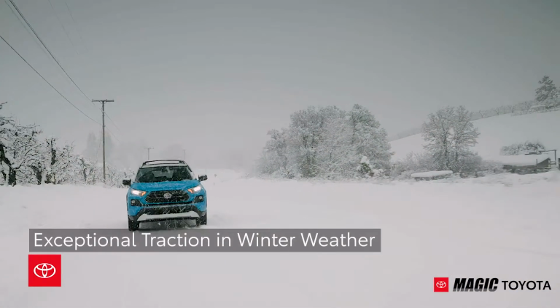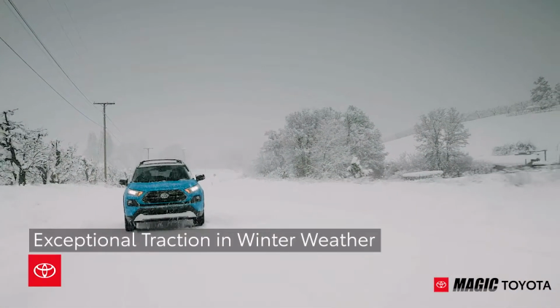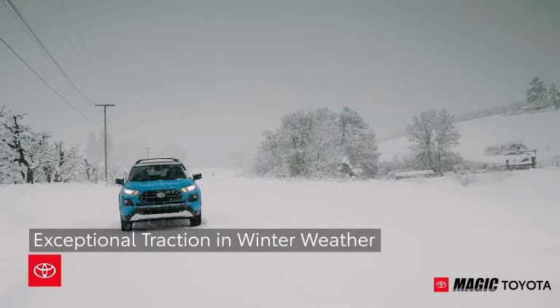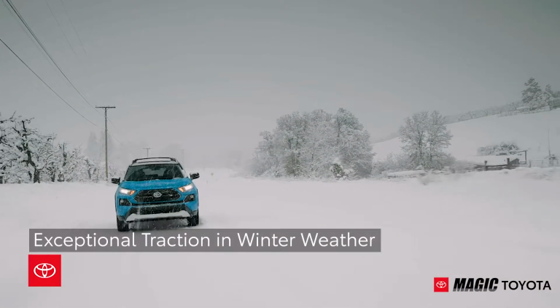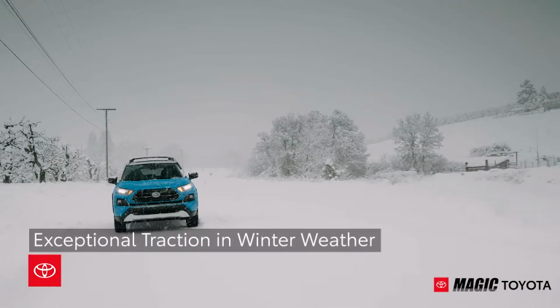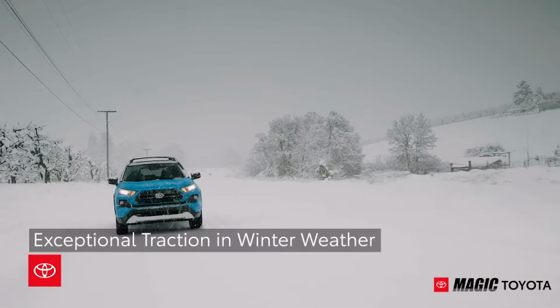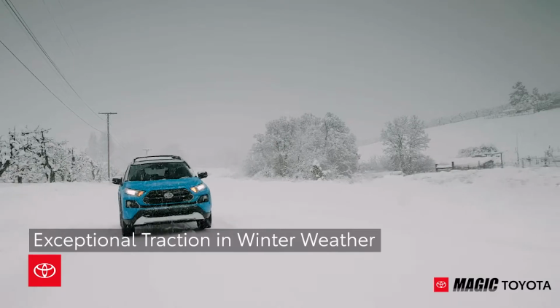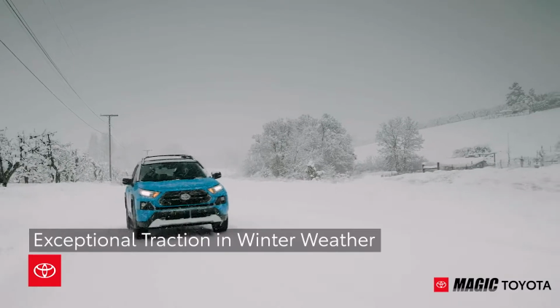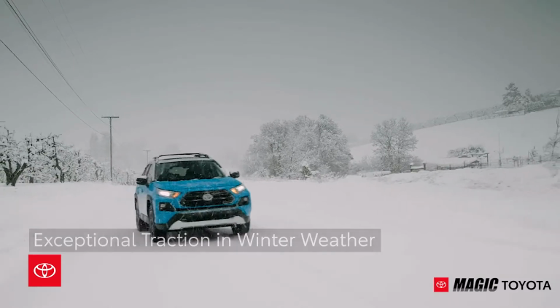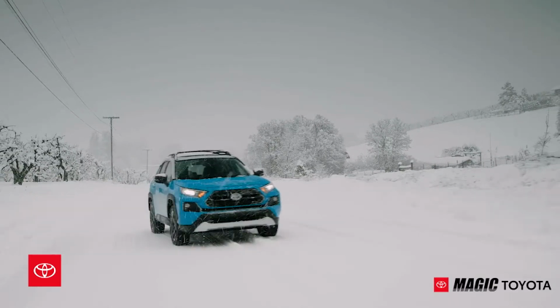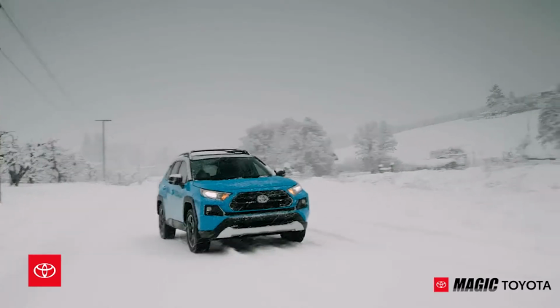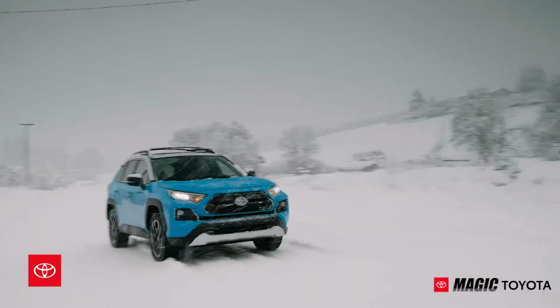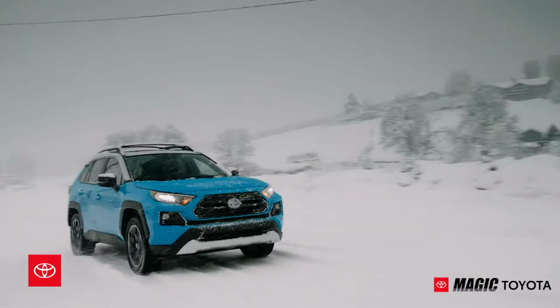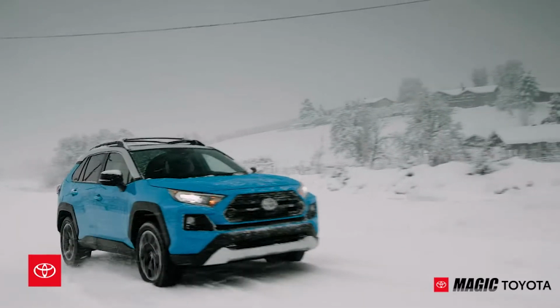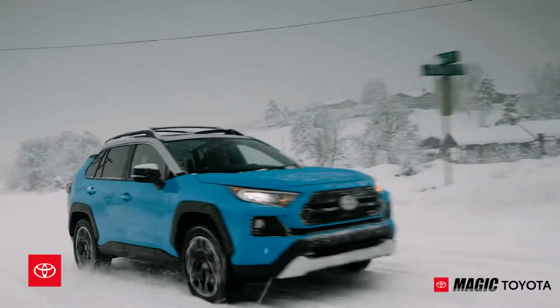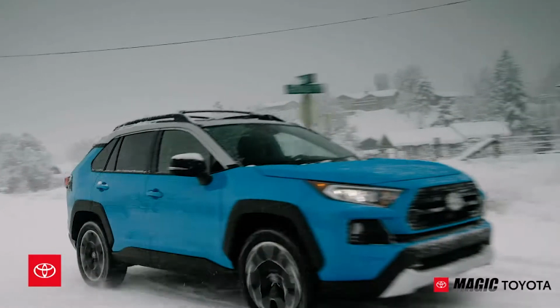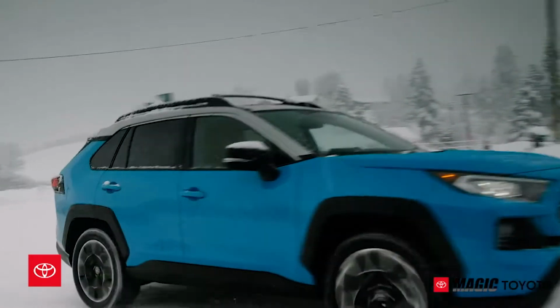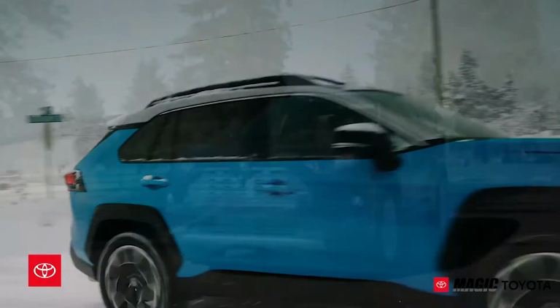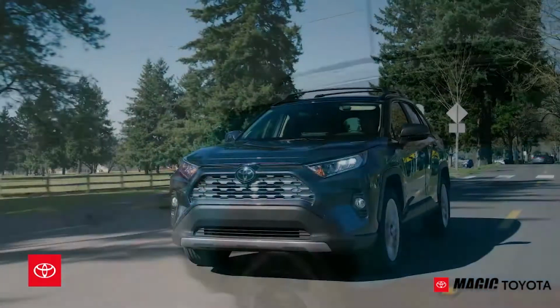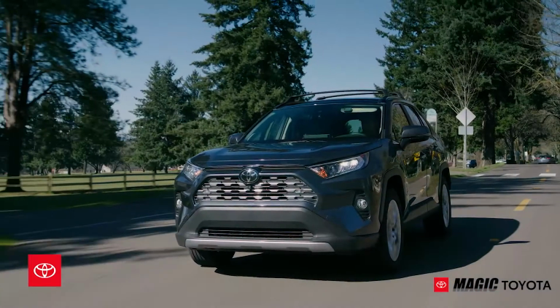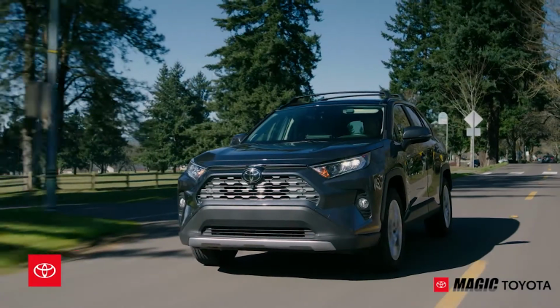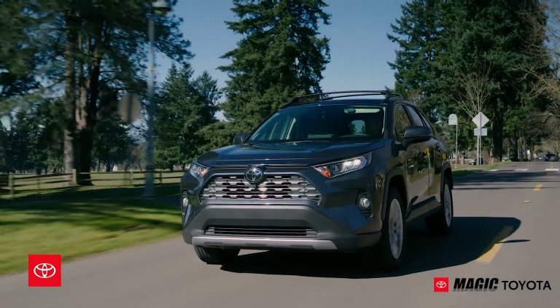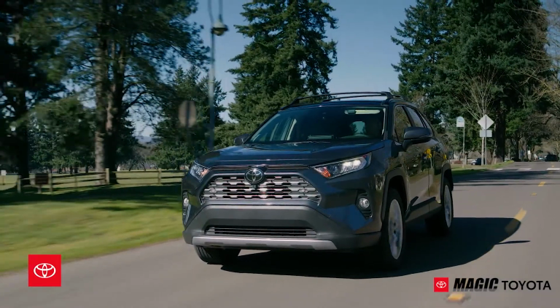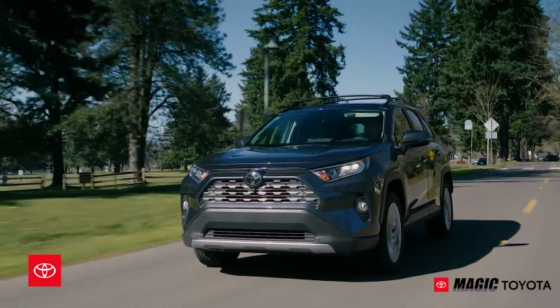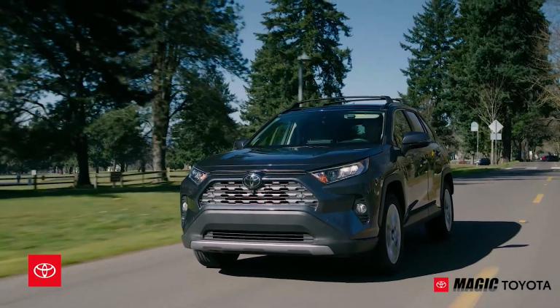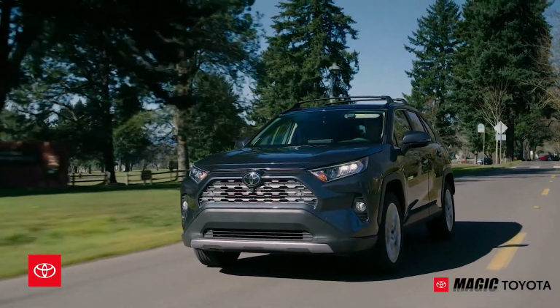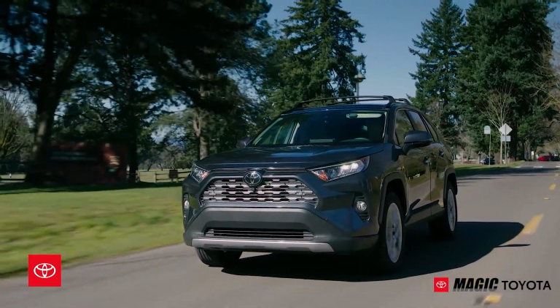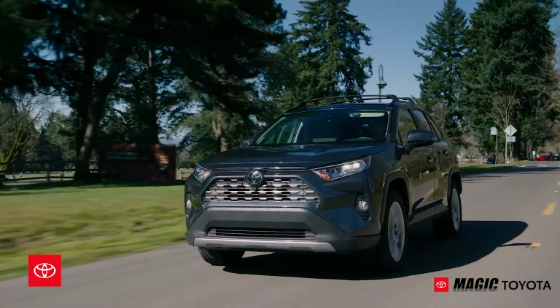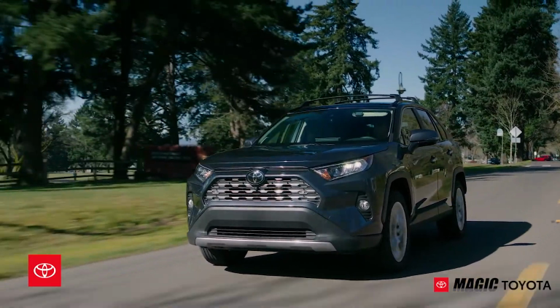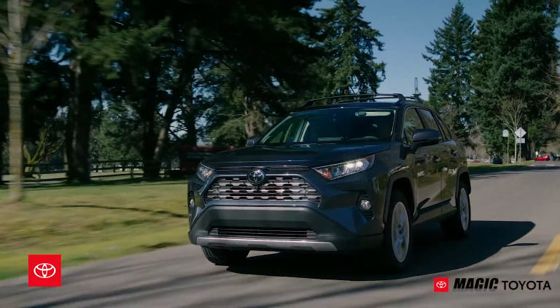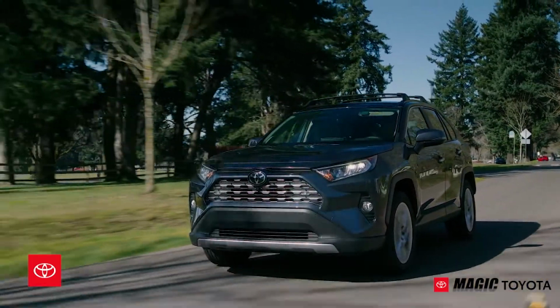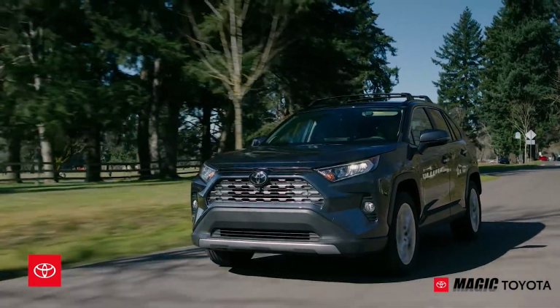RAV4 truly stands out even in its wildly competitive crossover SUV segment. It provides a perfect opportunity to those ready to make the leap from the everyday sedan.